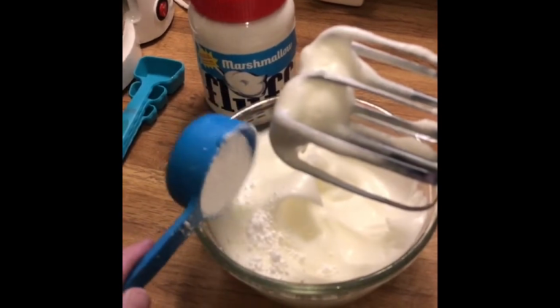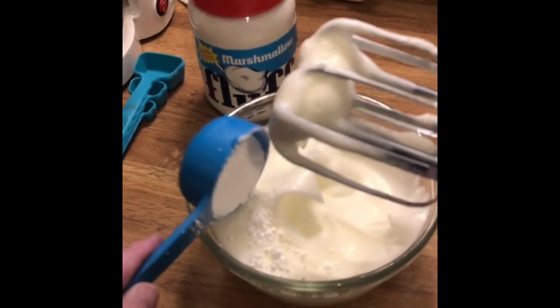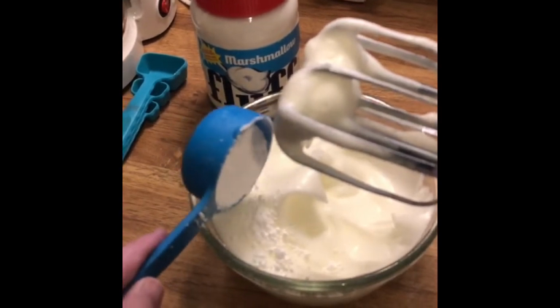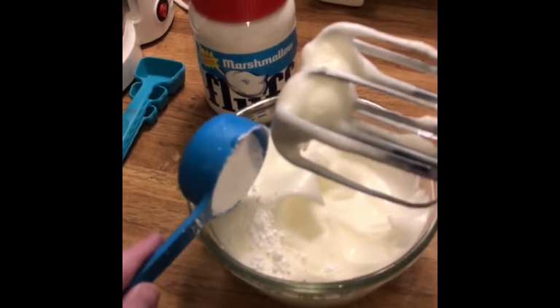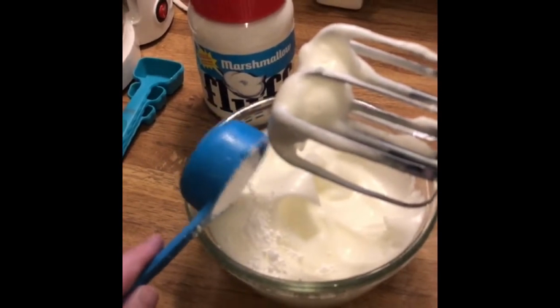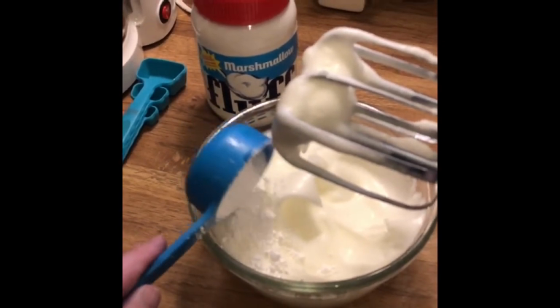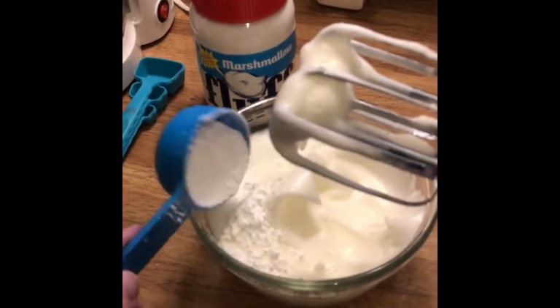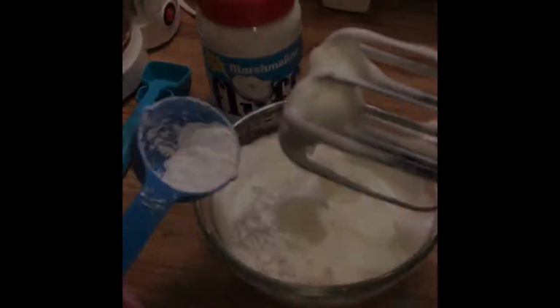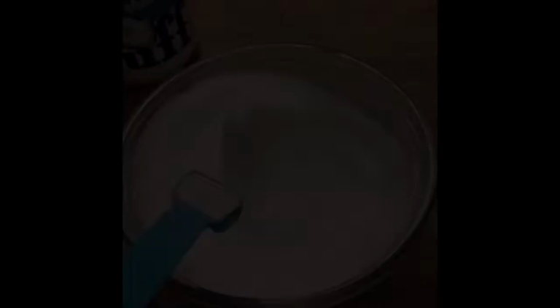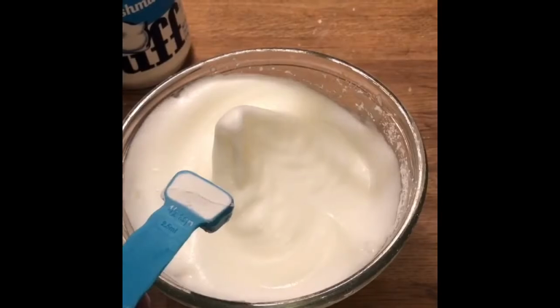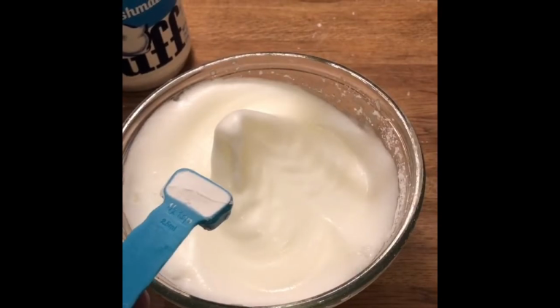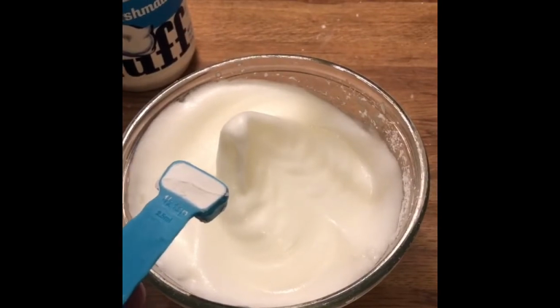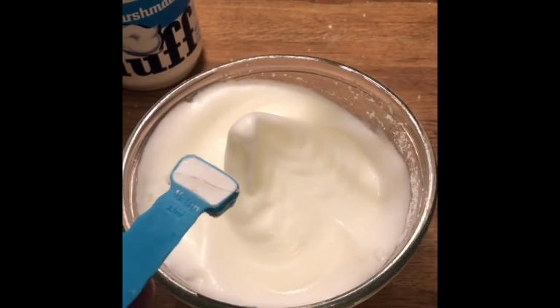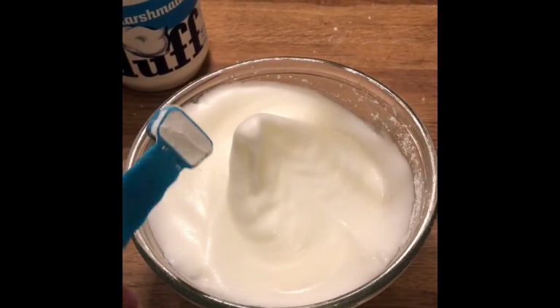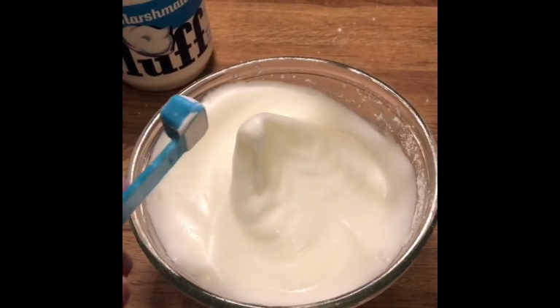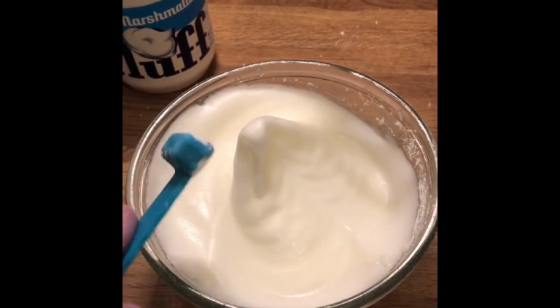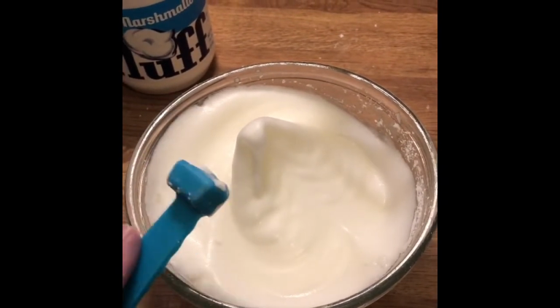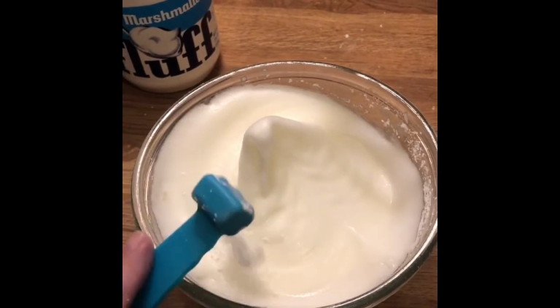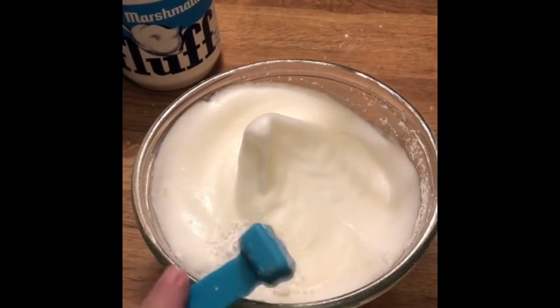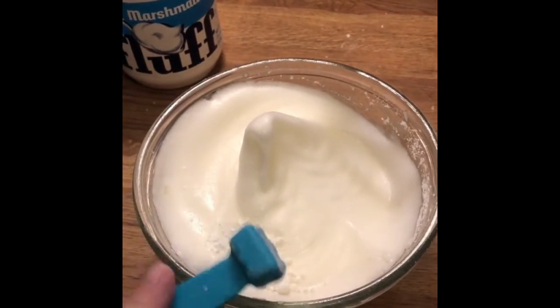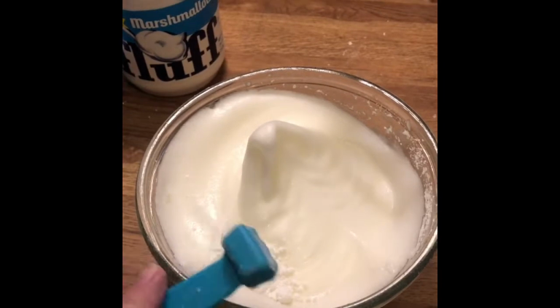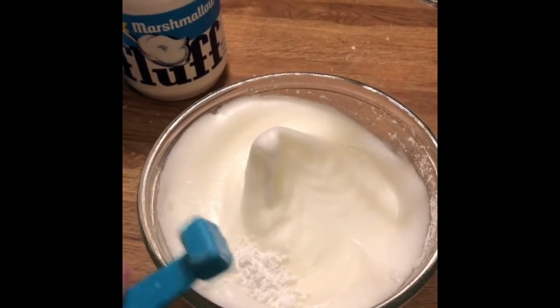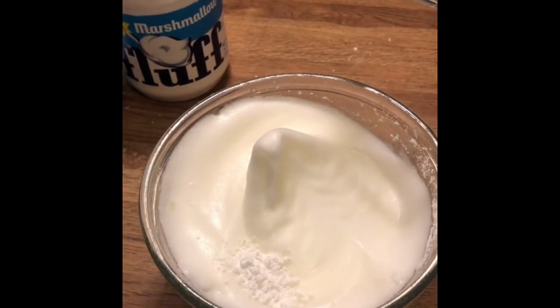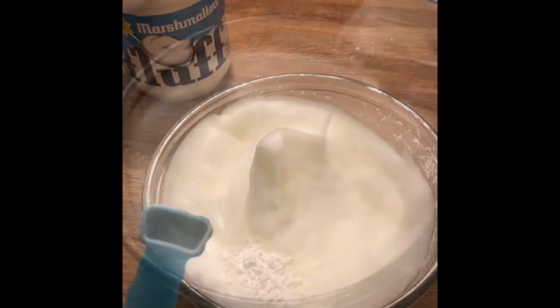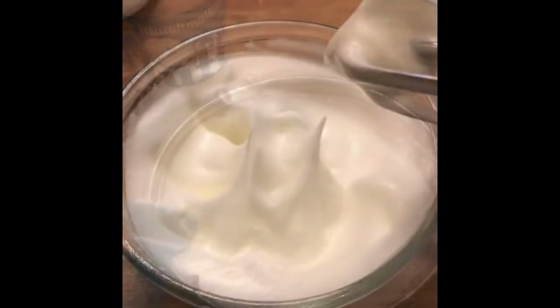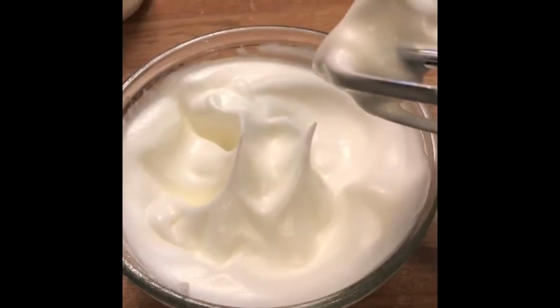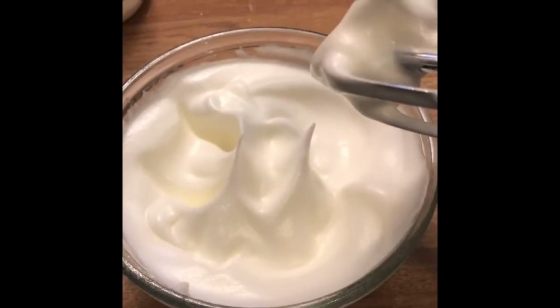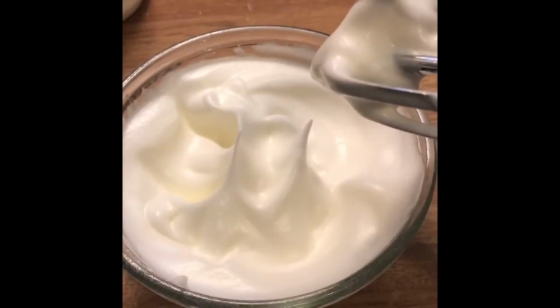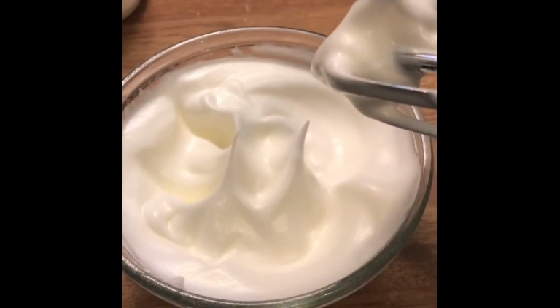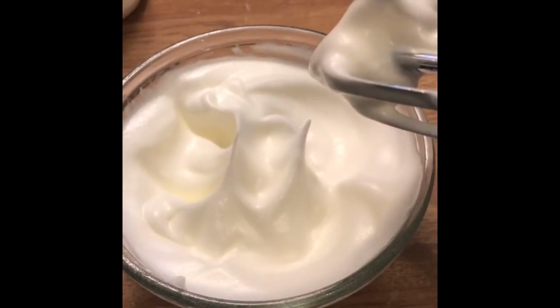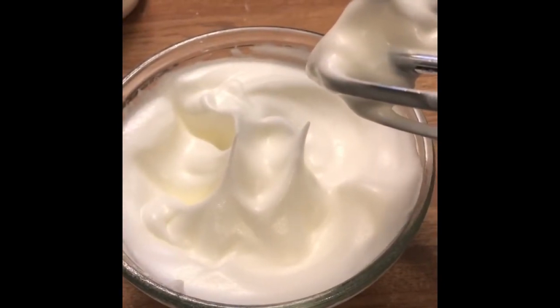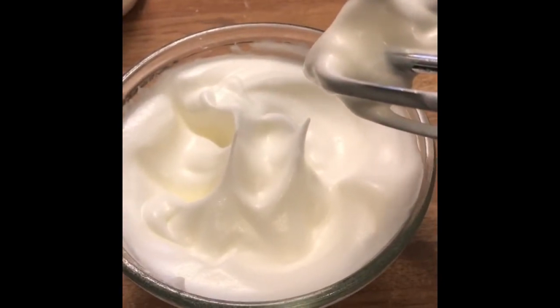After I mix again, I stop for a moment and add a half teaspoon of cream of tartar and then mix this in. The cream of tartar is meant to stabilize the meringue so that it keeps its pretty shape.